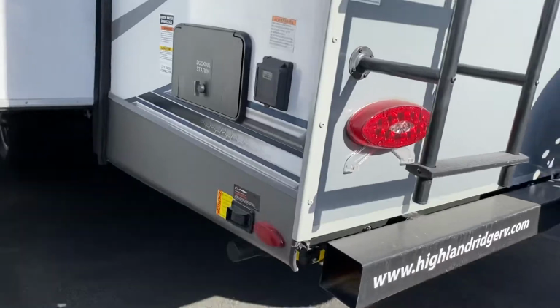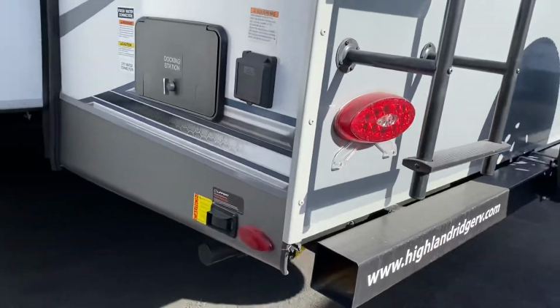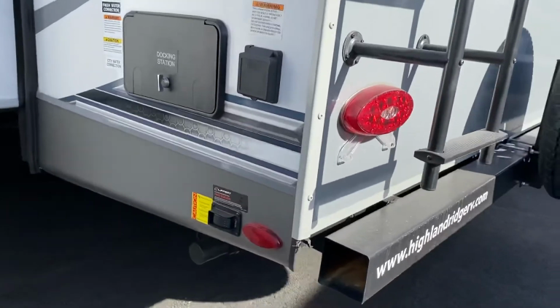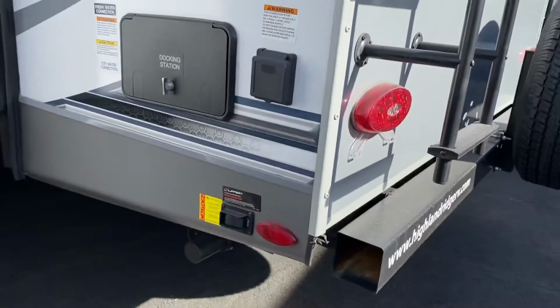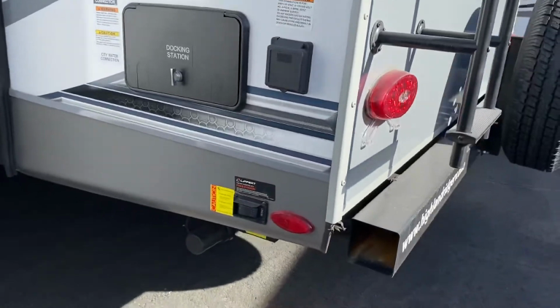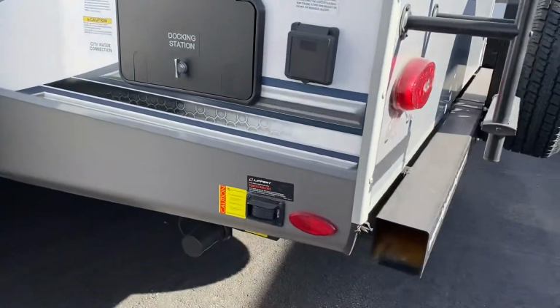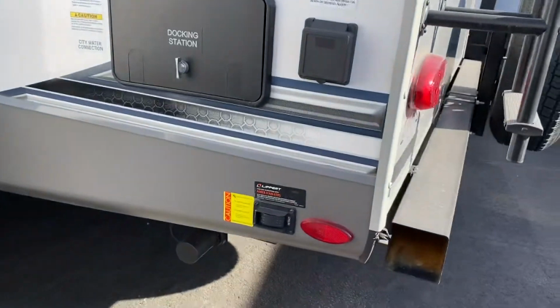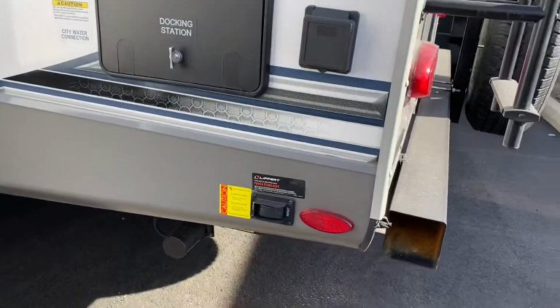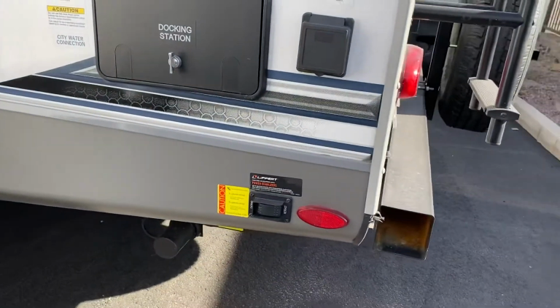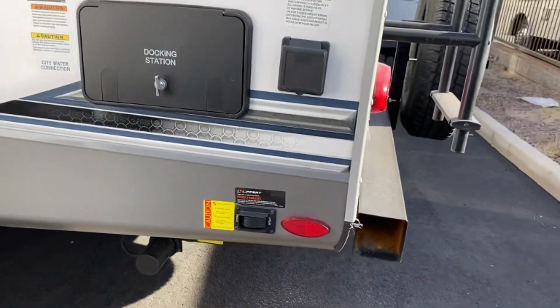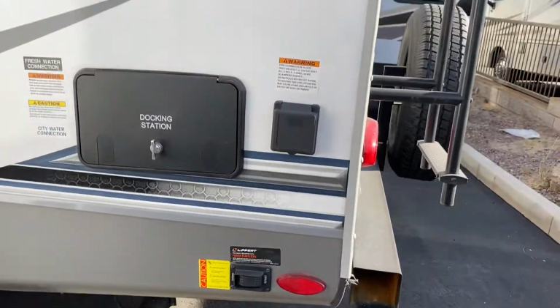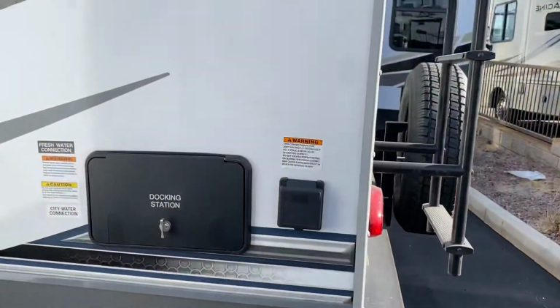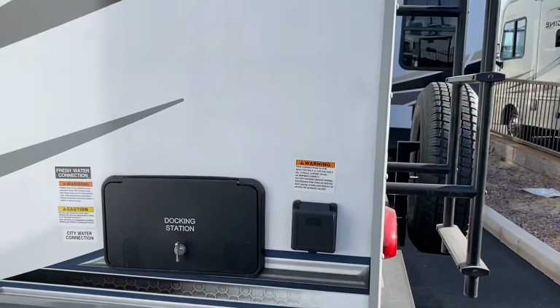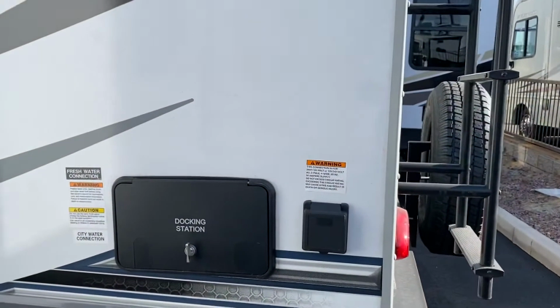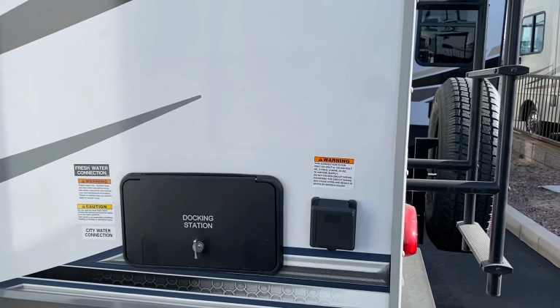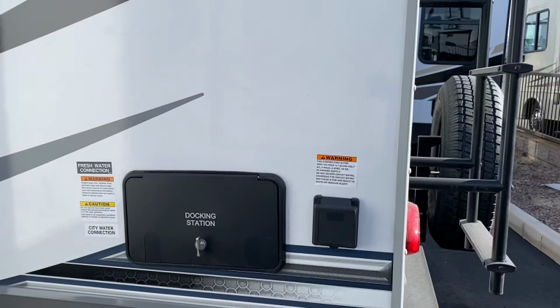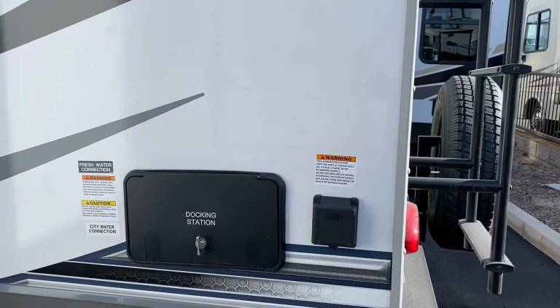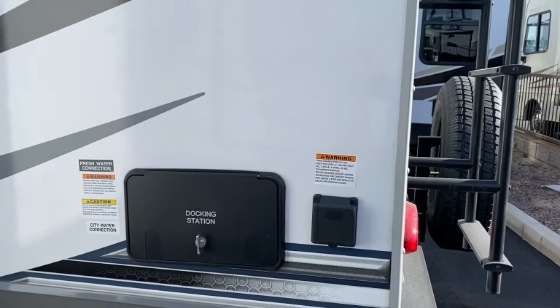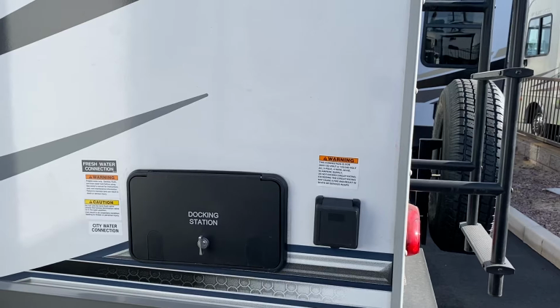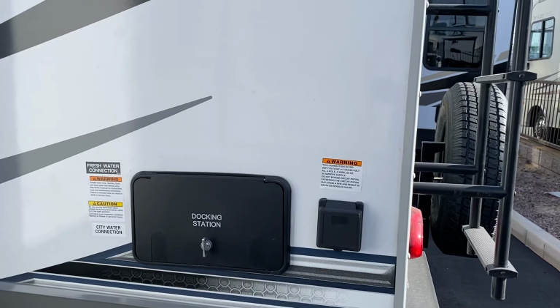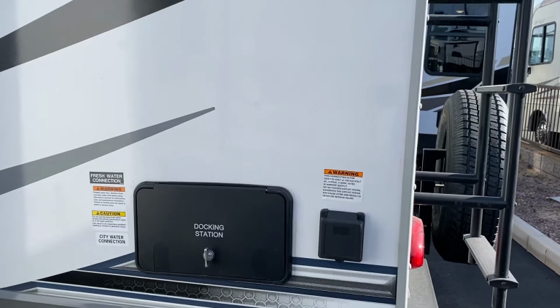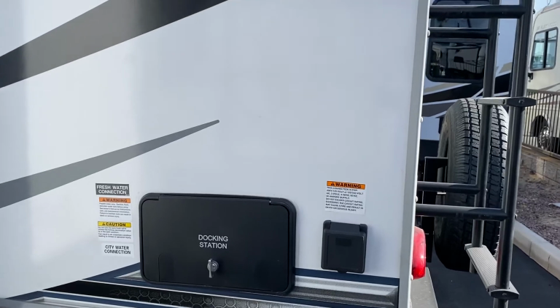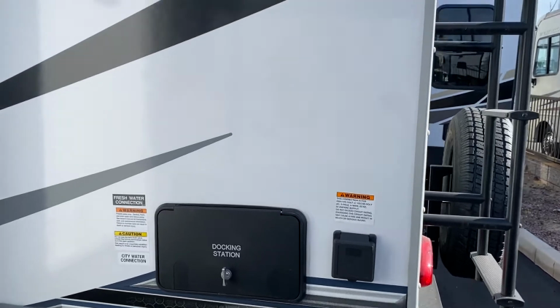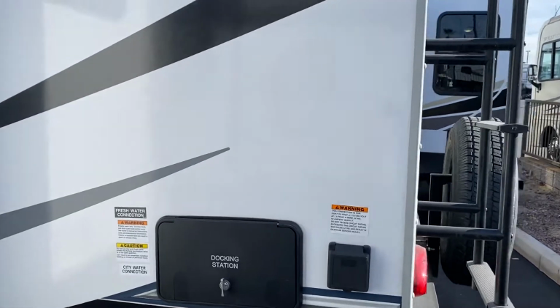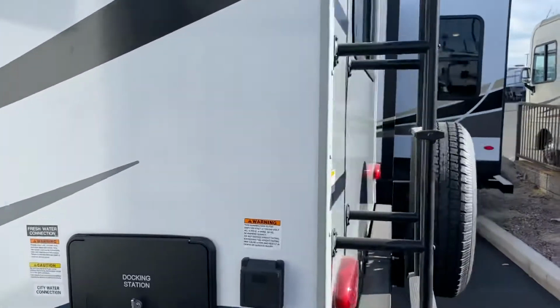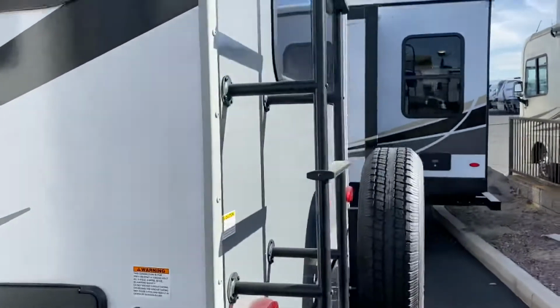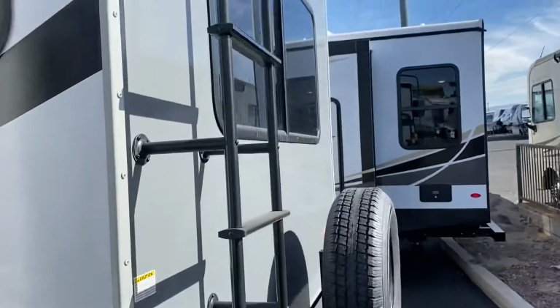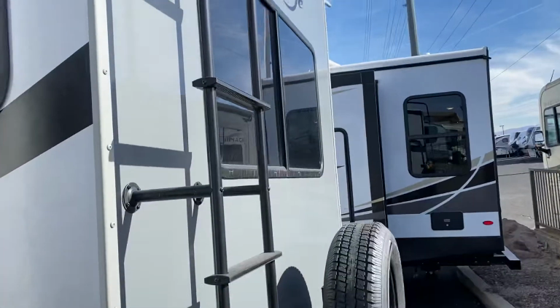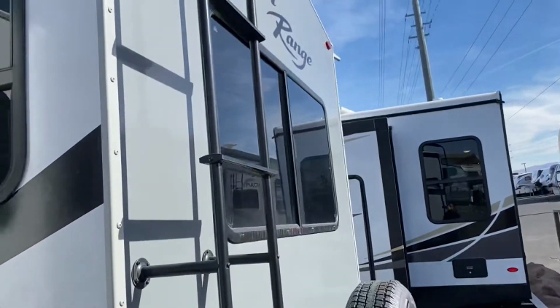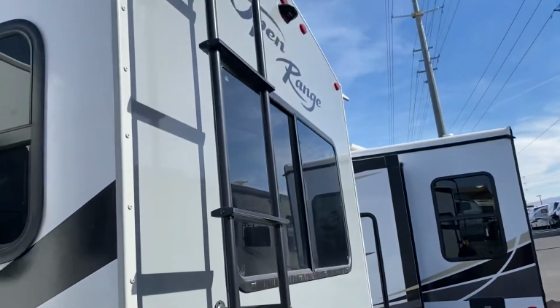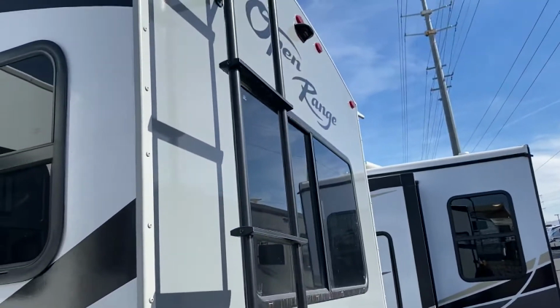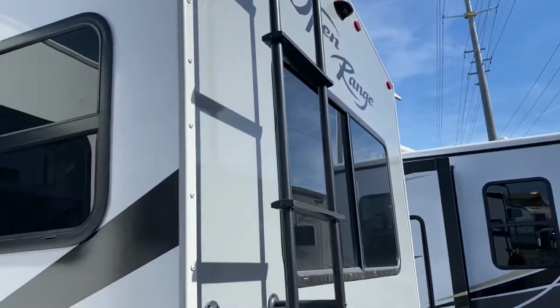Again, electric stabilizing jacks. There's your outdoor shower, and a big nice window in the back.